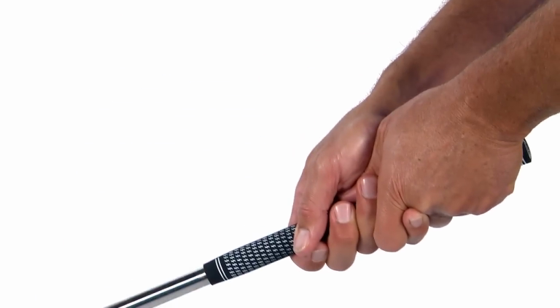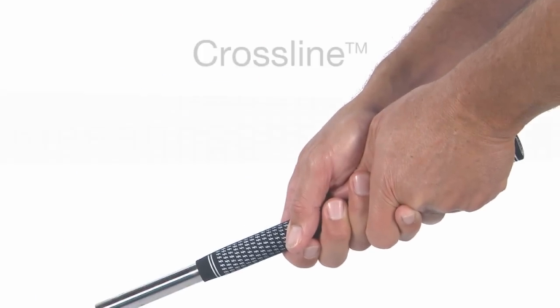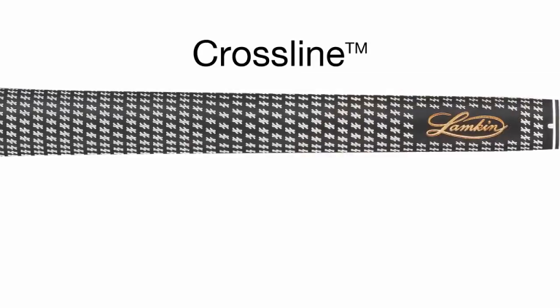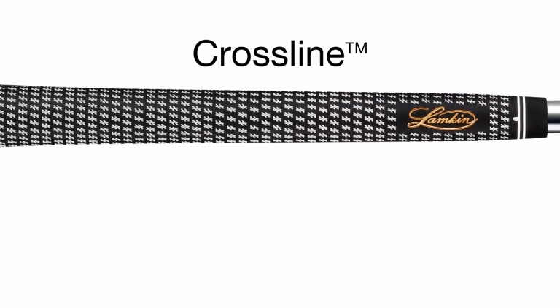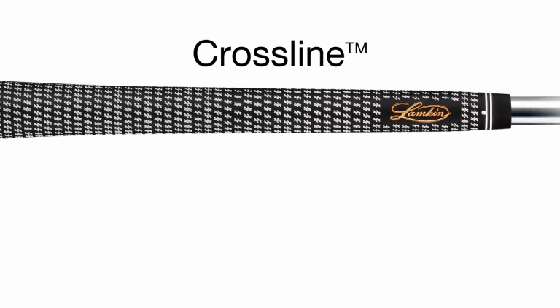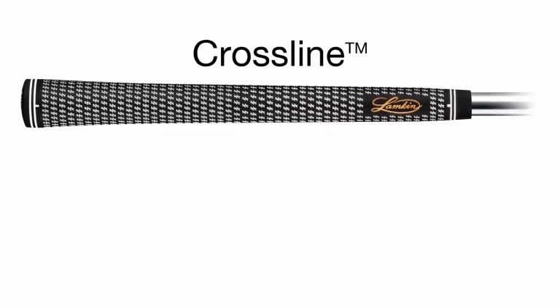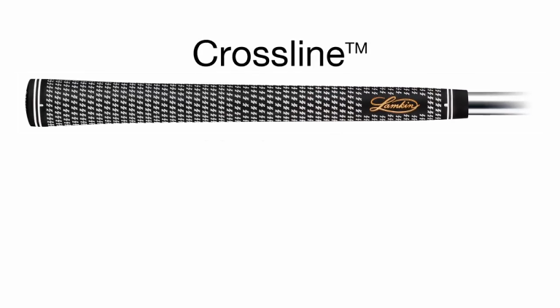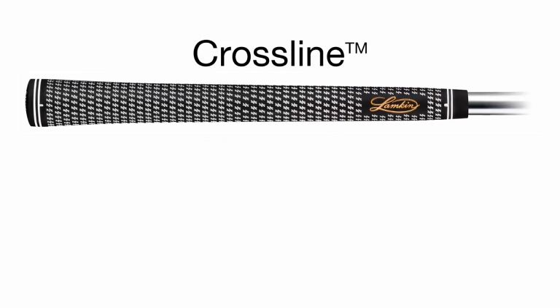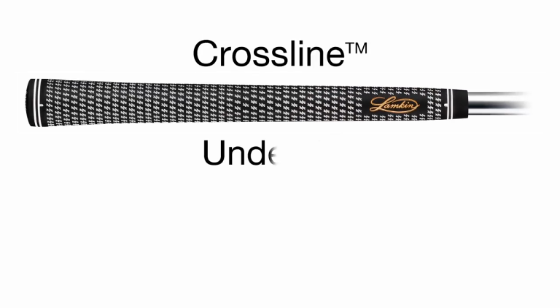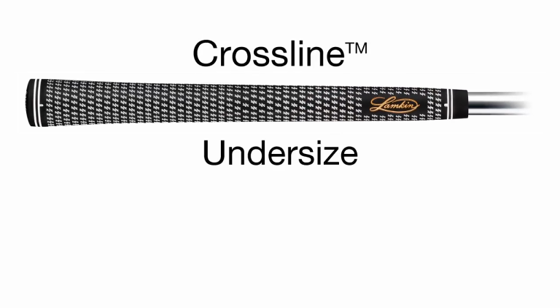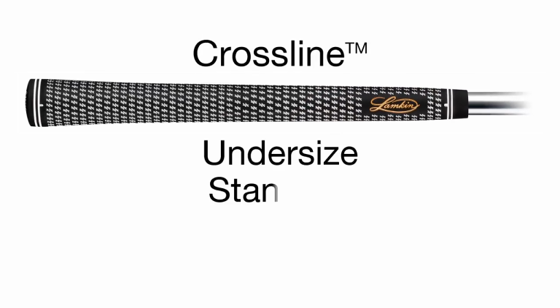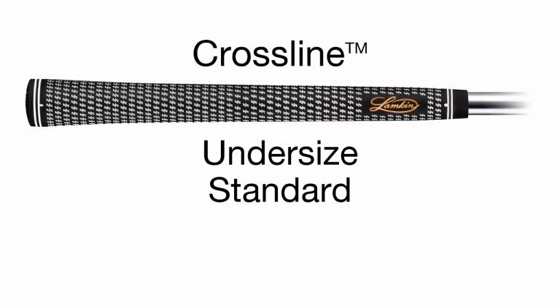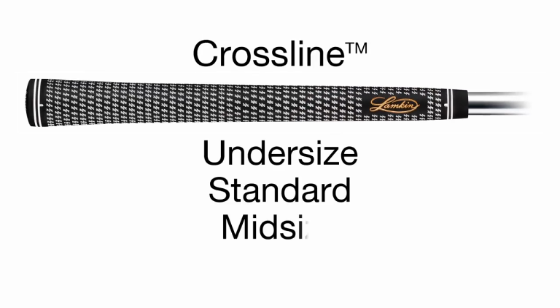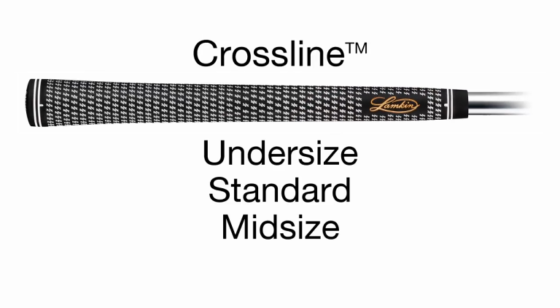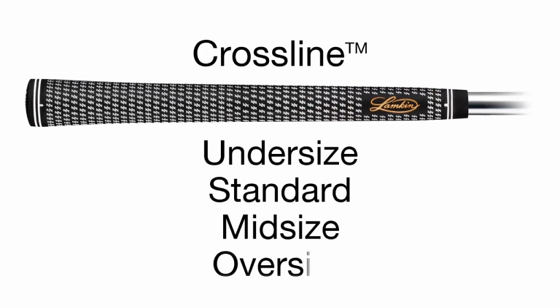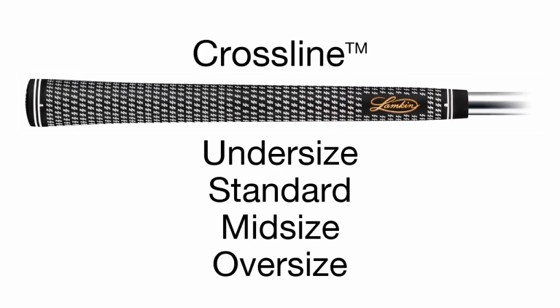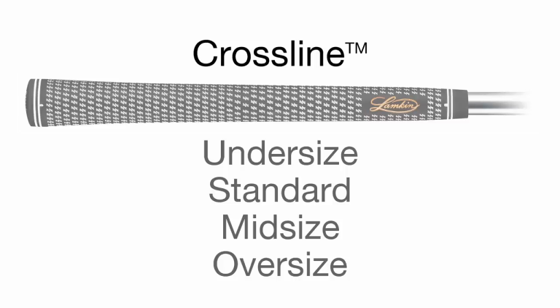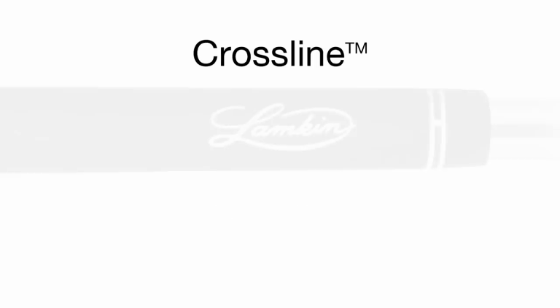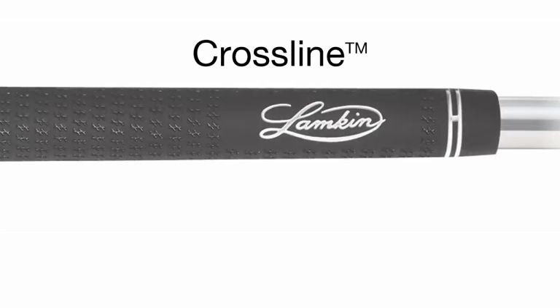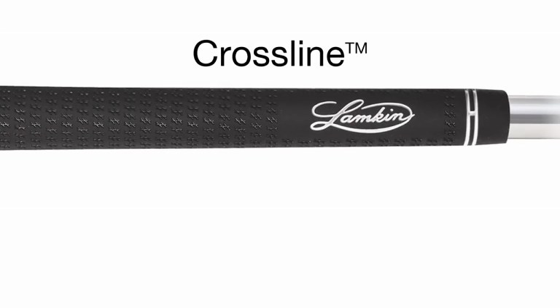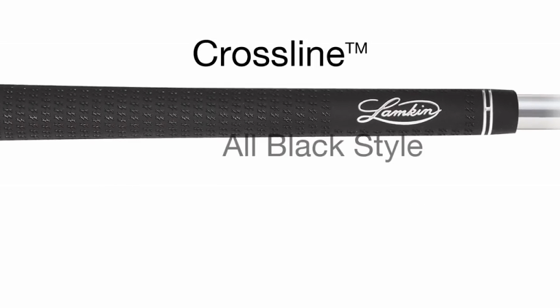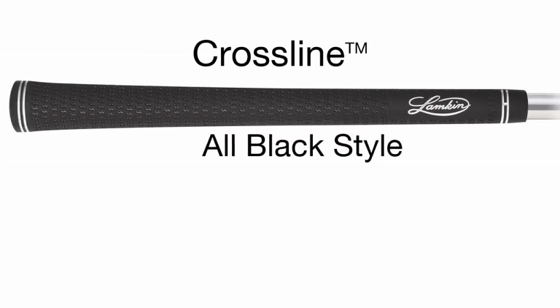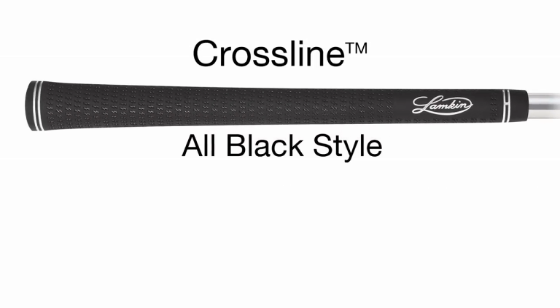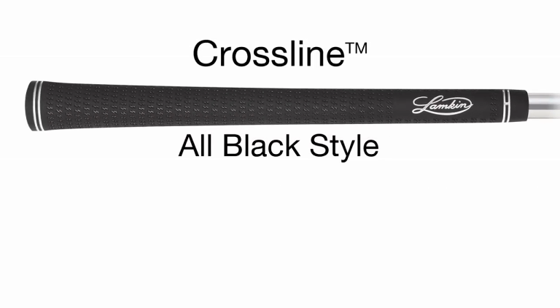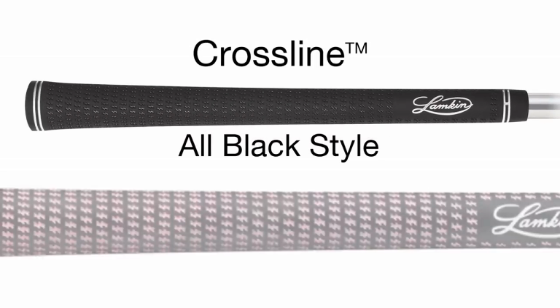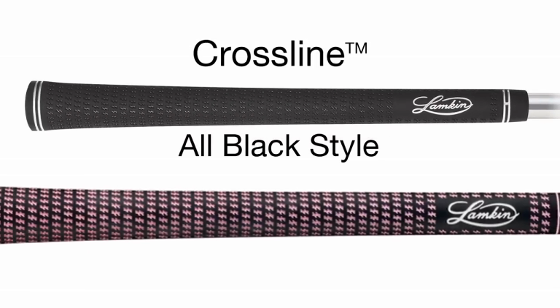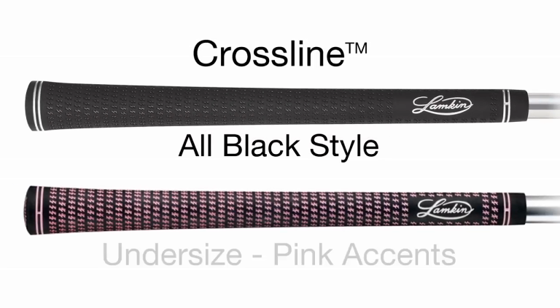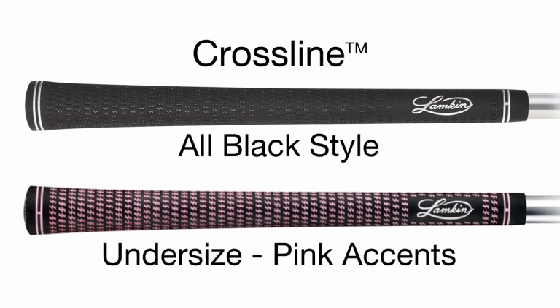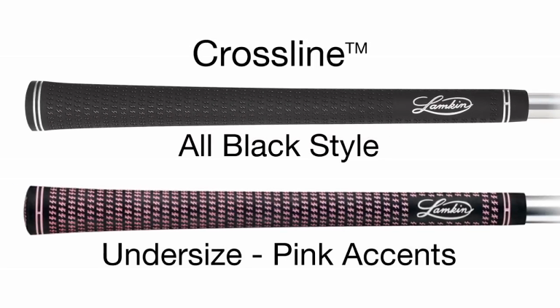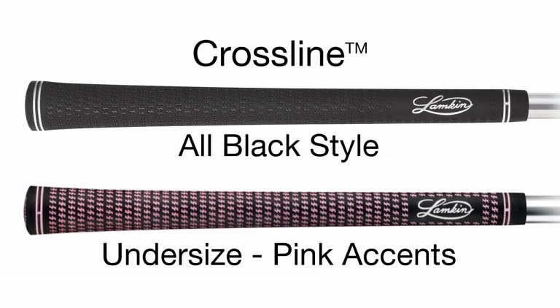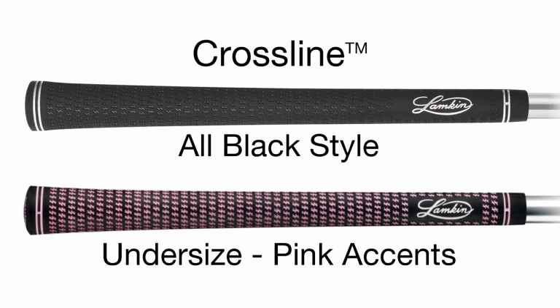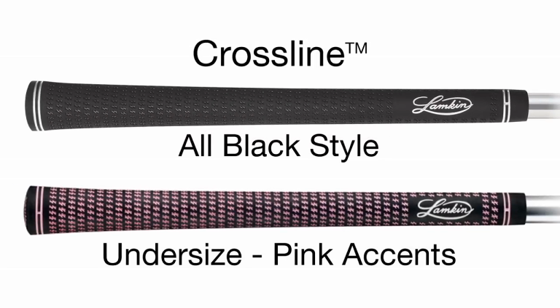We offer the Crossline in a full range of sizes, including undersized, standard, mid-size and oversize. The grip is also offered in an all-black style as well as a ladies' undersized grip with pink accents.